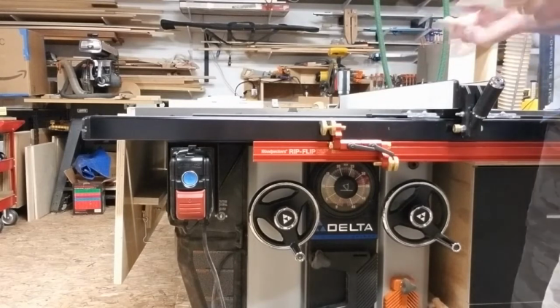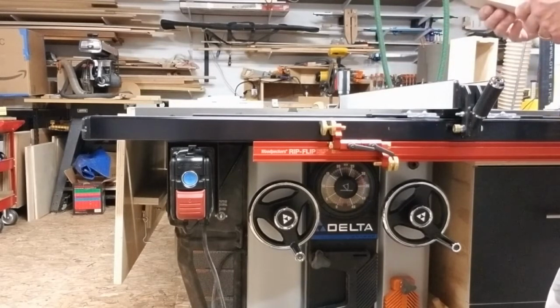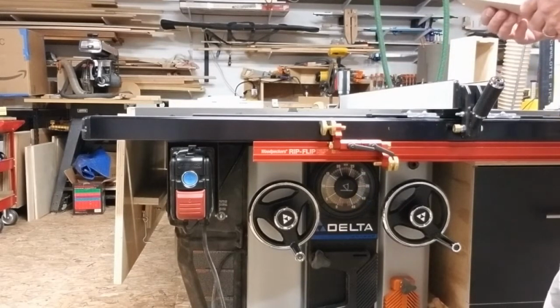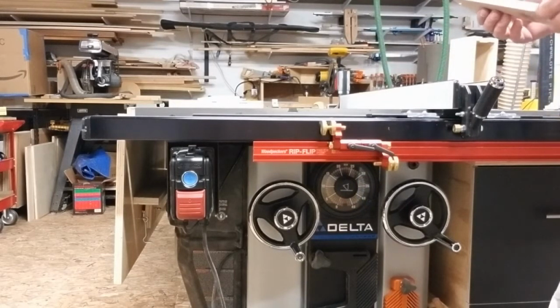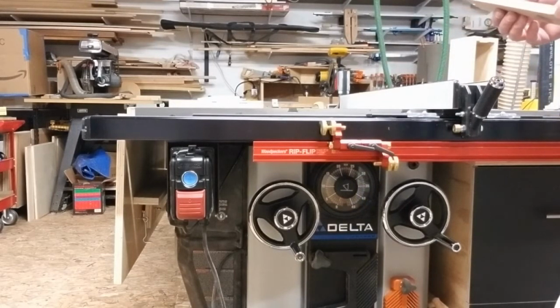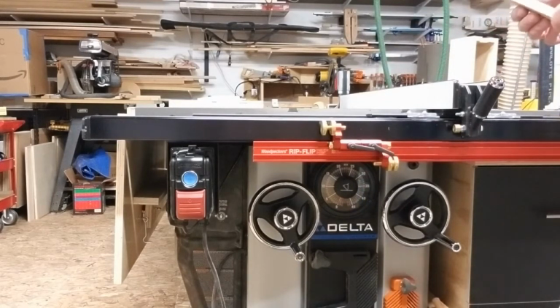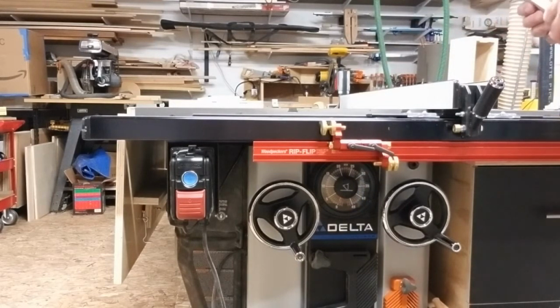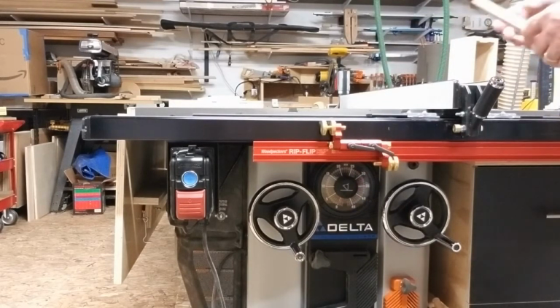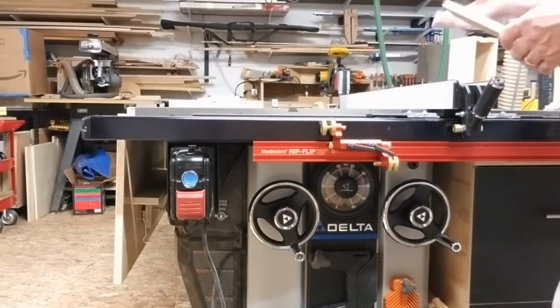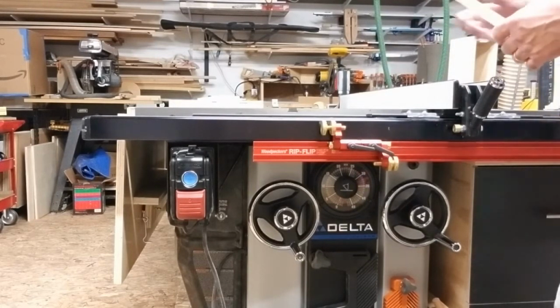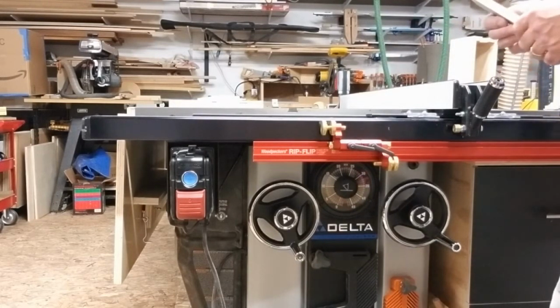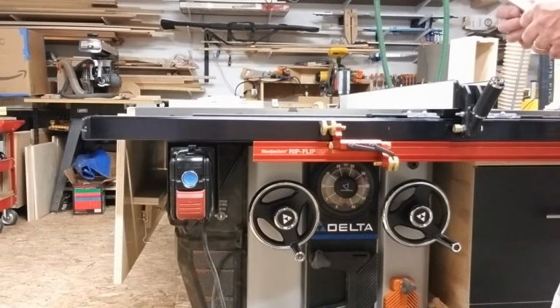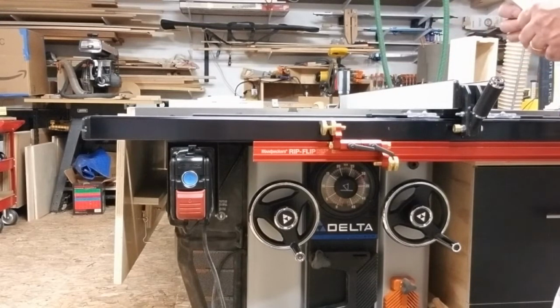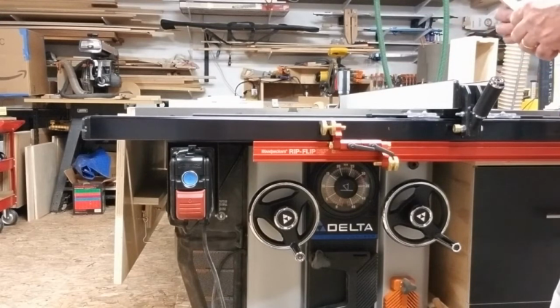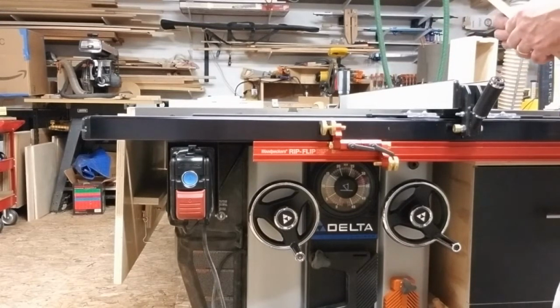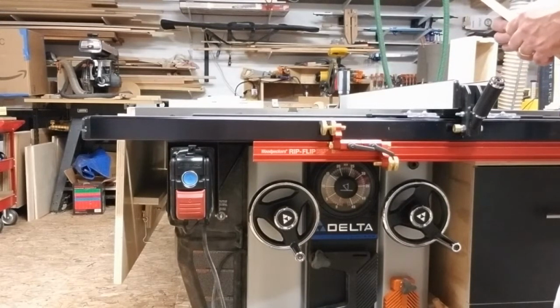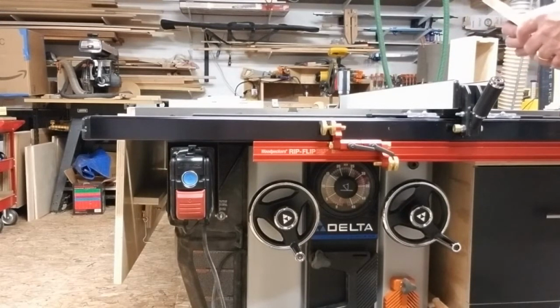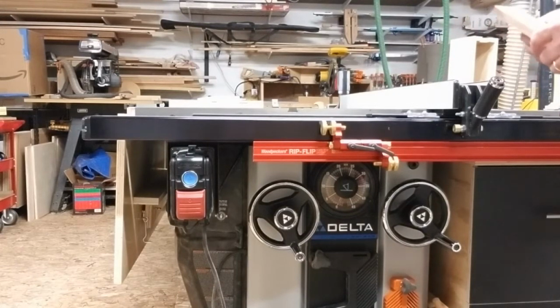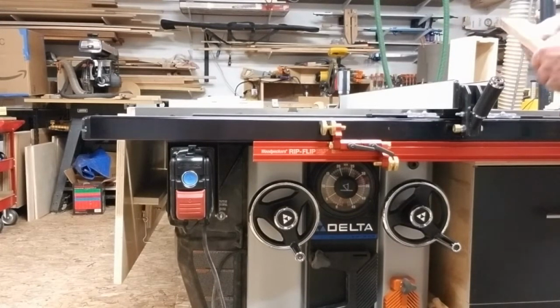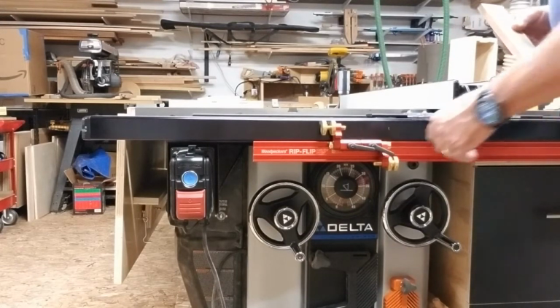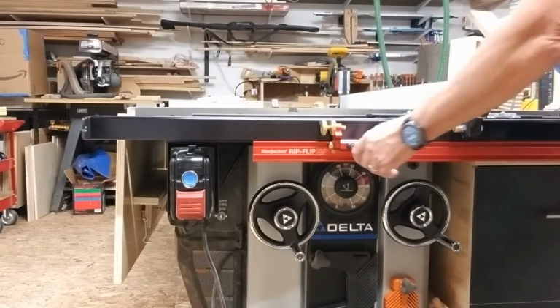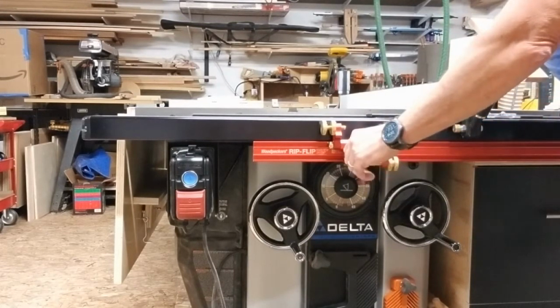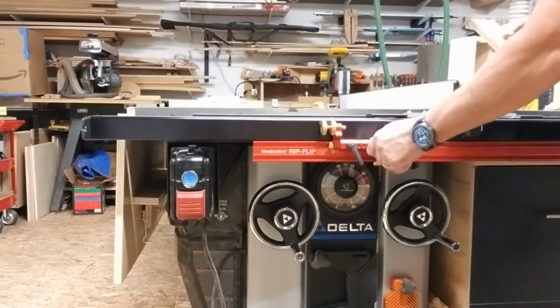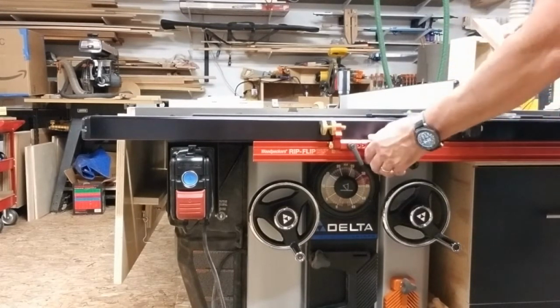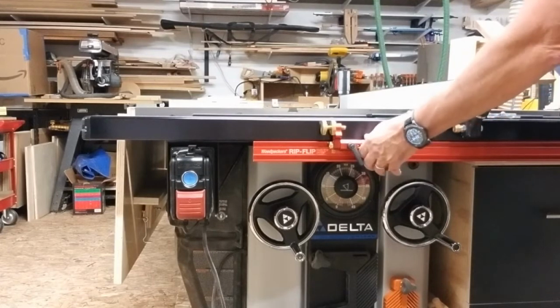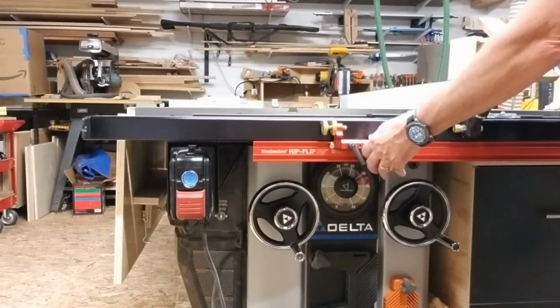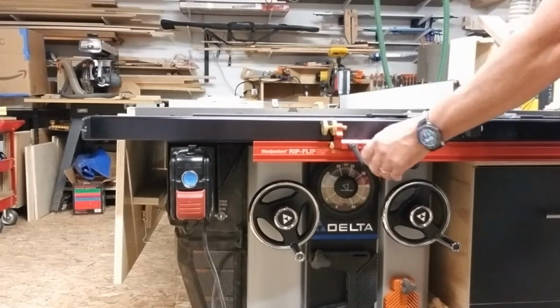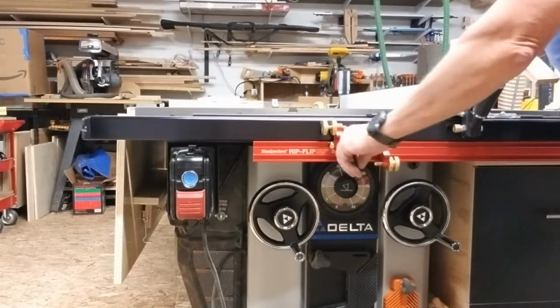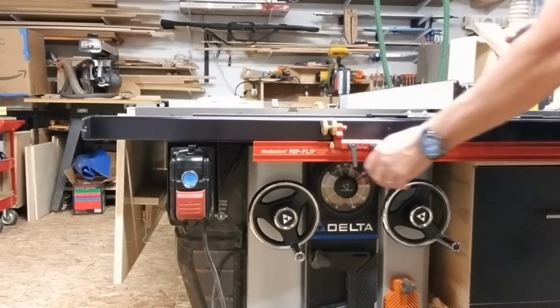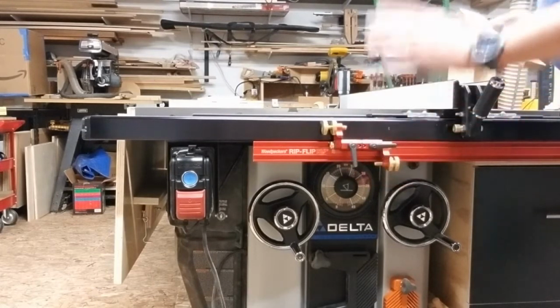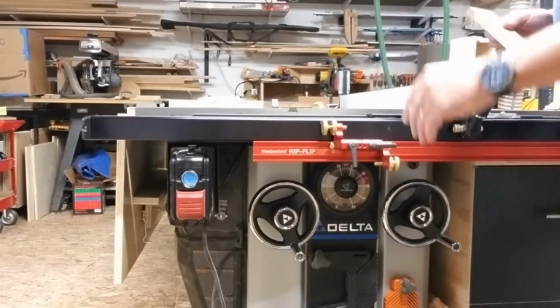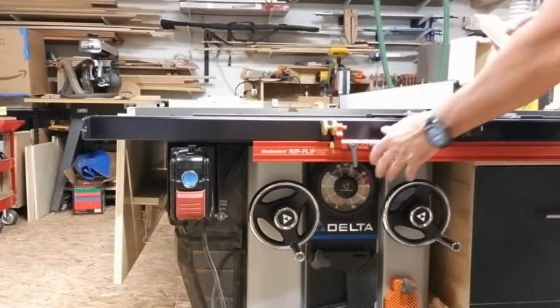You don't want to set up a dado stack. You don't want to be changing out blades. Here's what you can do: use the RipFlip system. You can use it with your dado stack, but you don't need one to do it.